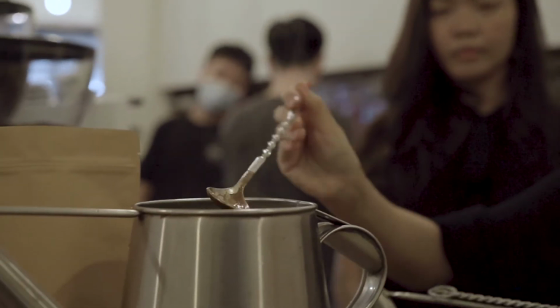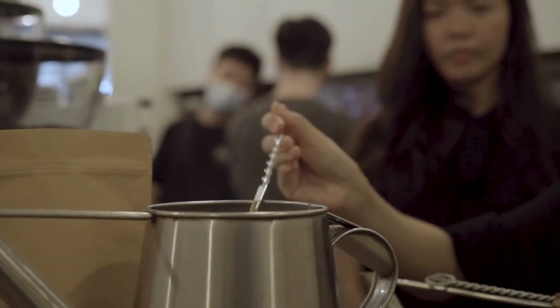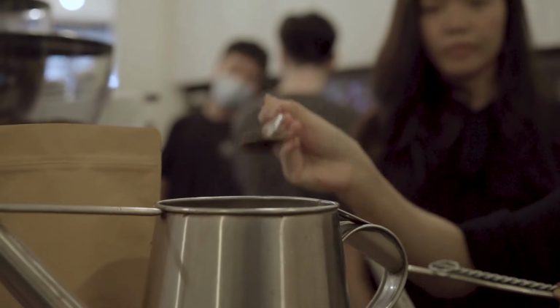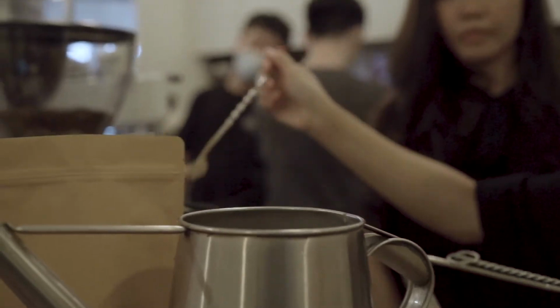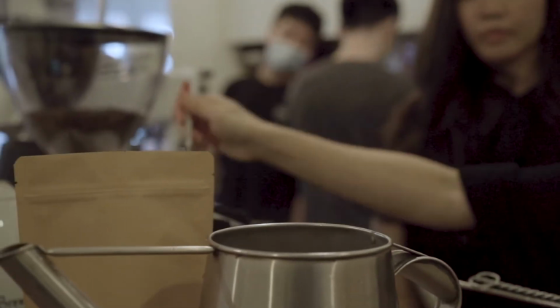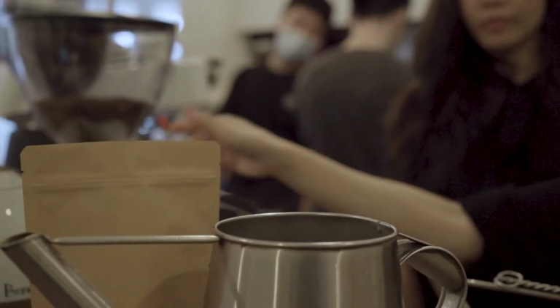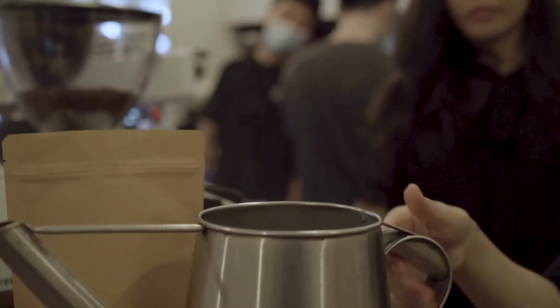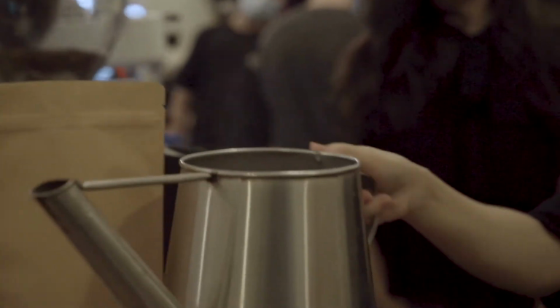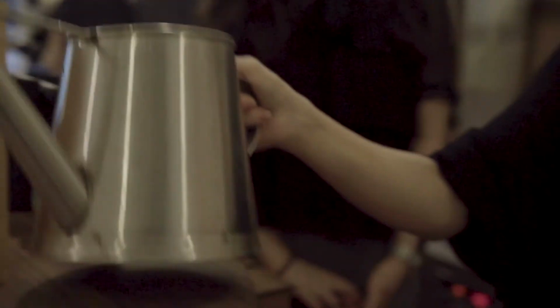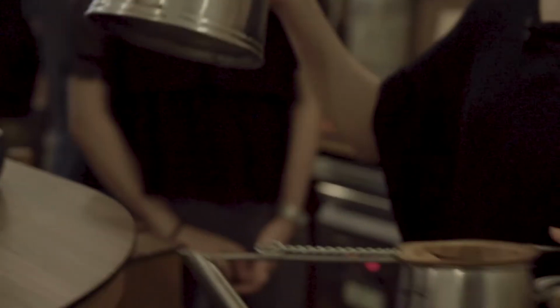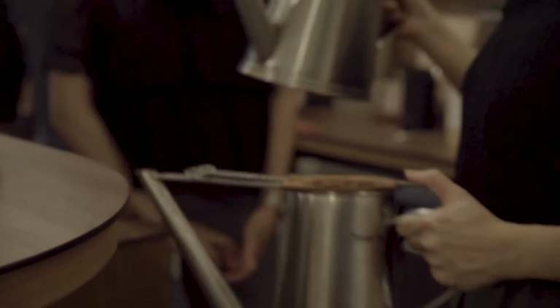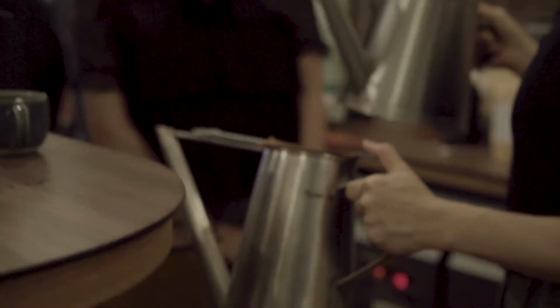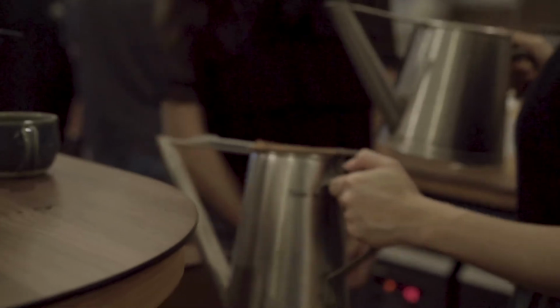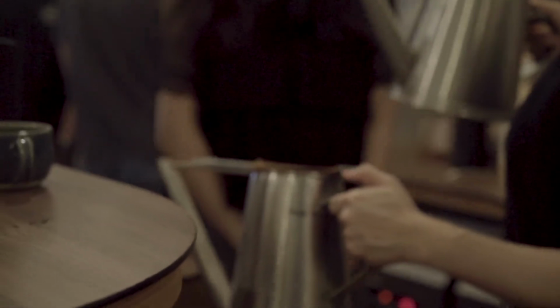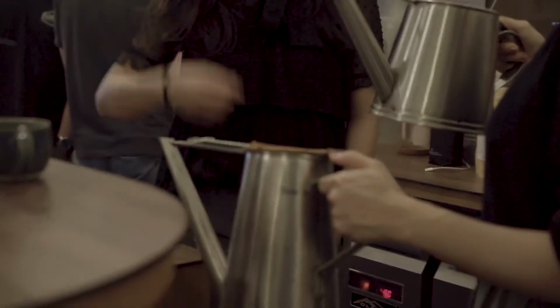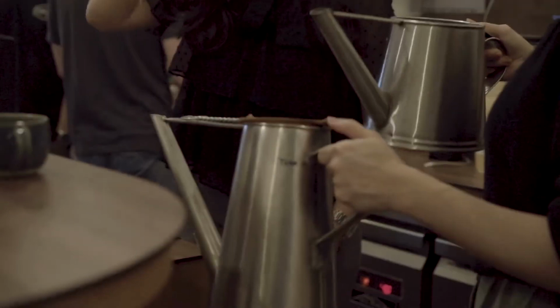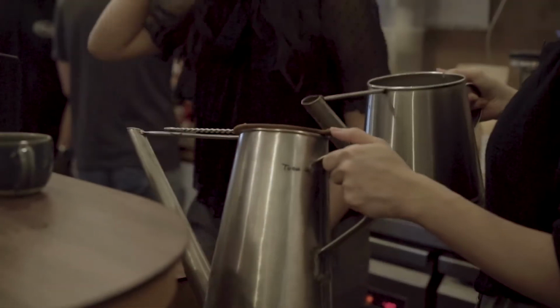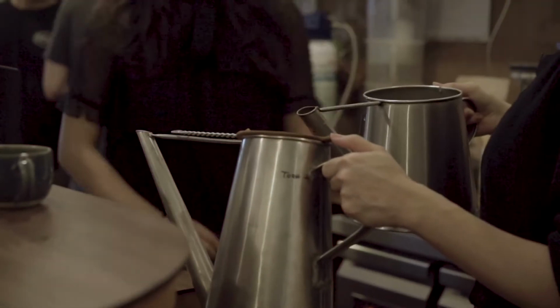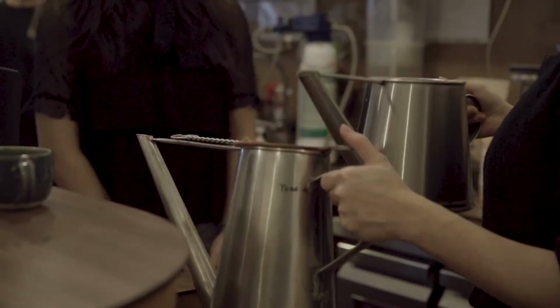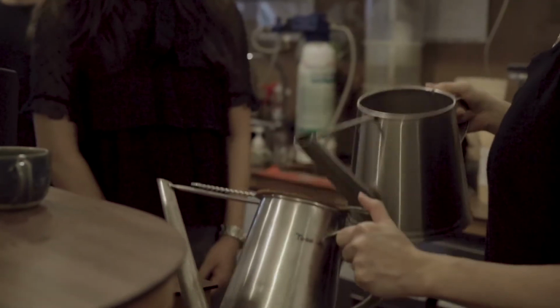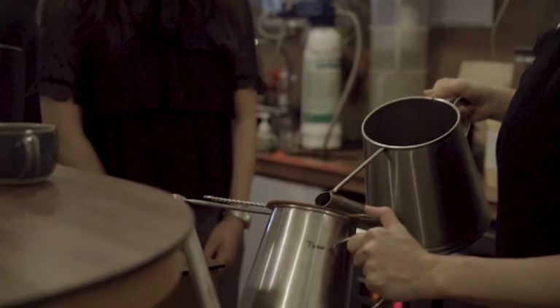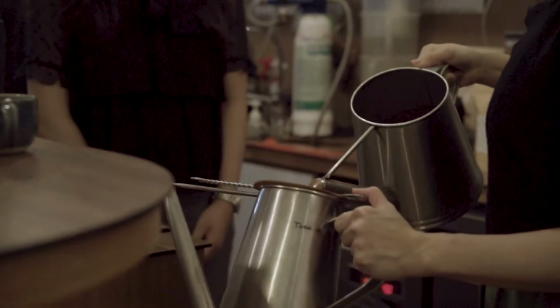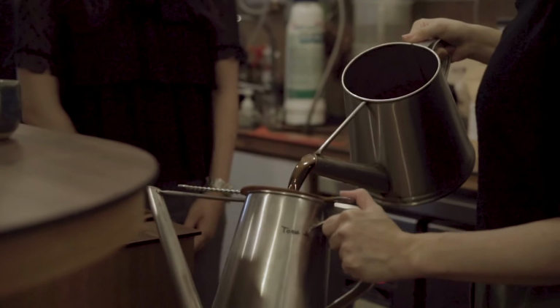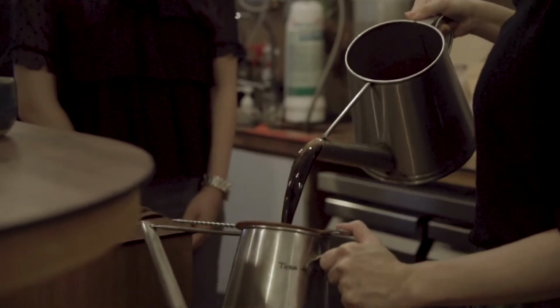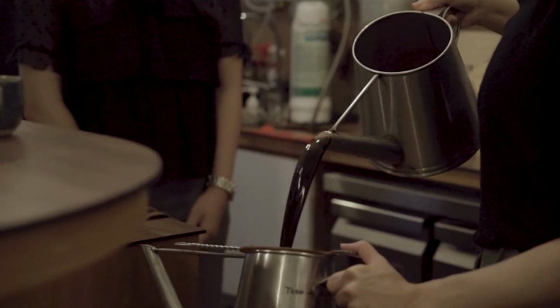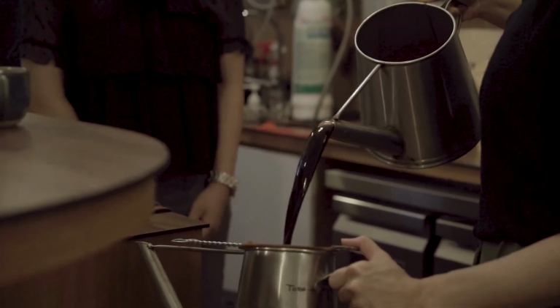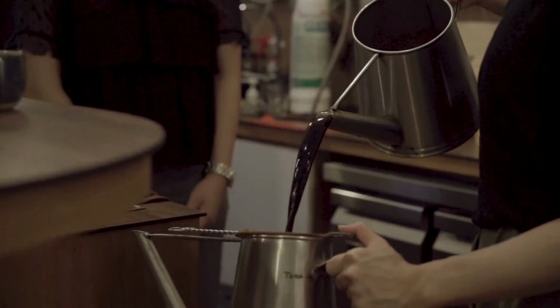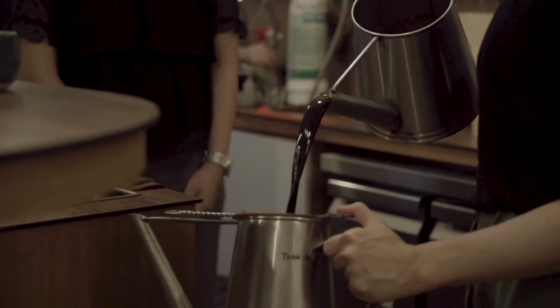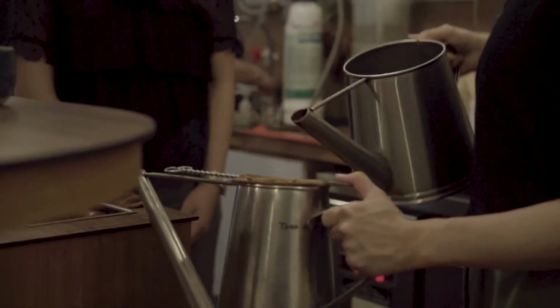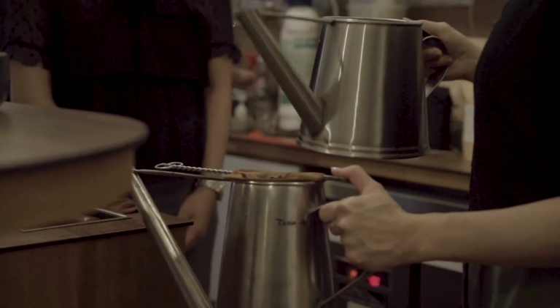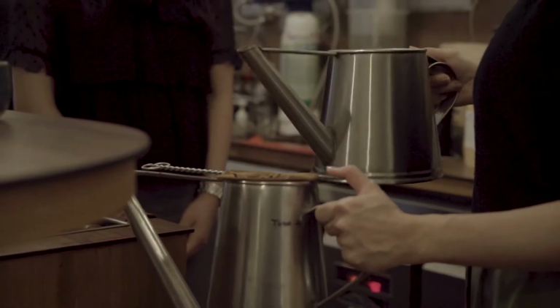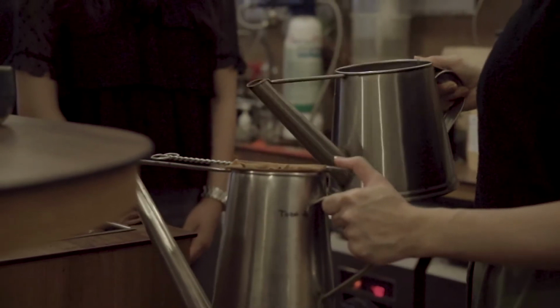Once that's done, take away the stirrer. Now I'm going to pour this through and it will be filtered through the coffee sock. I'll pour a bit at a time.